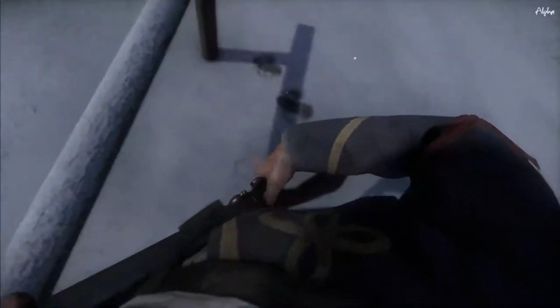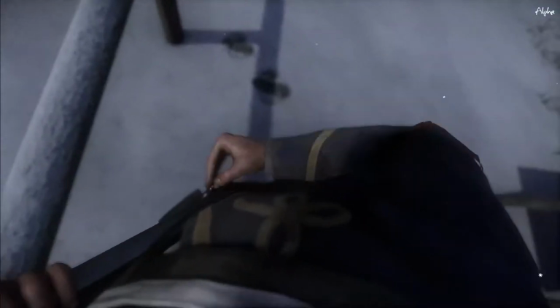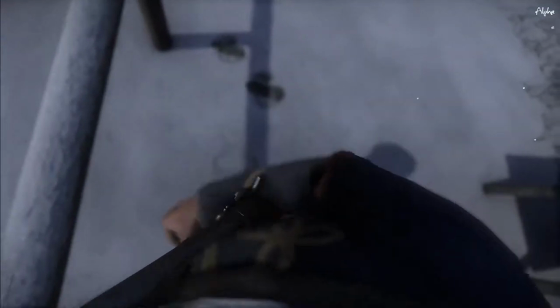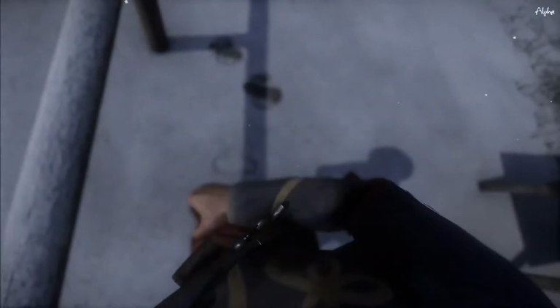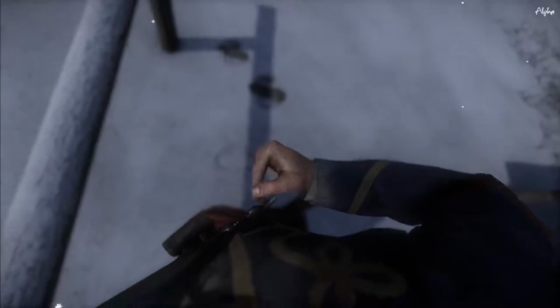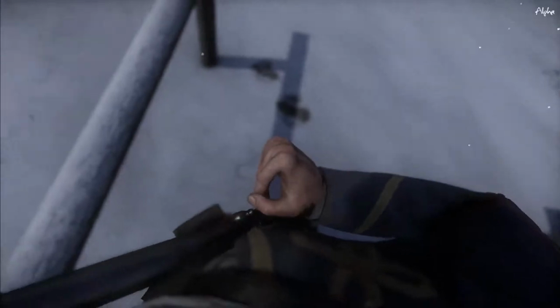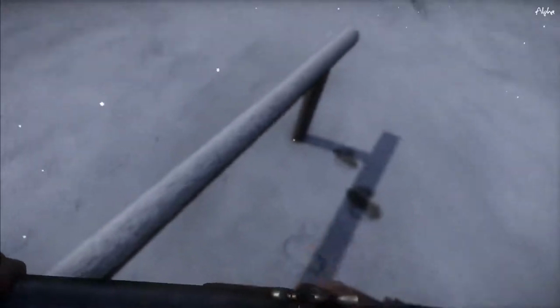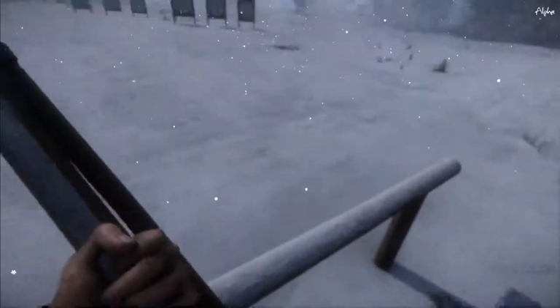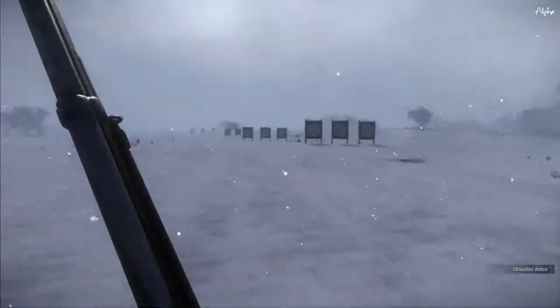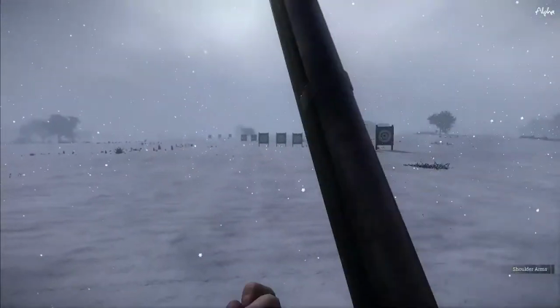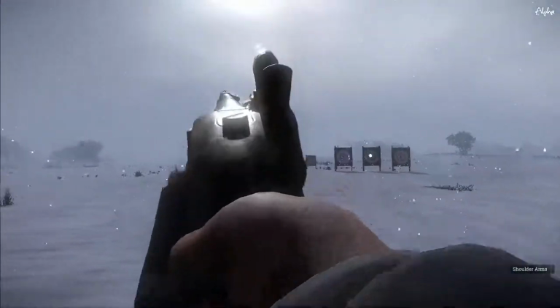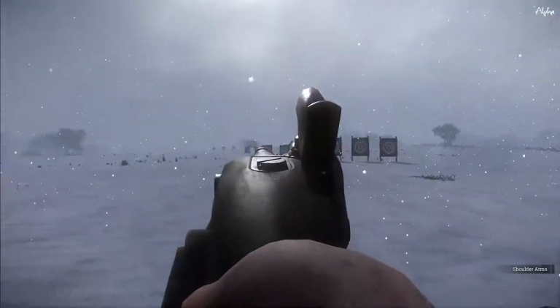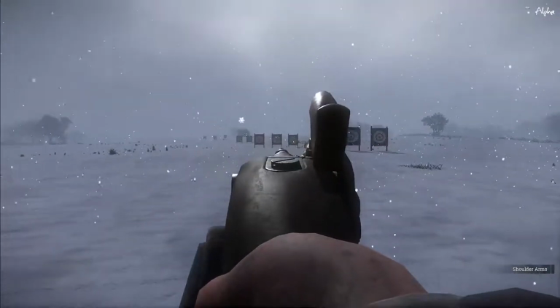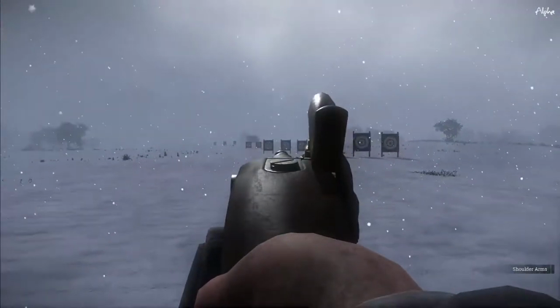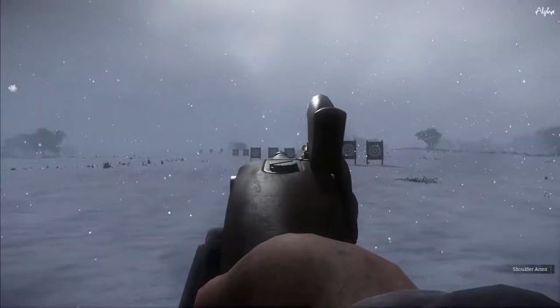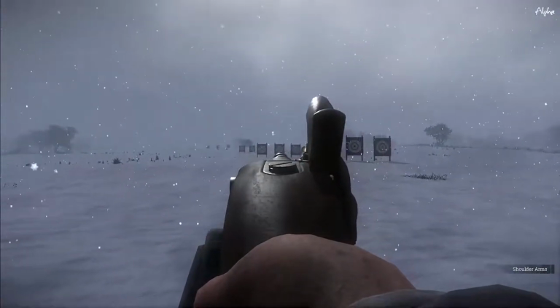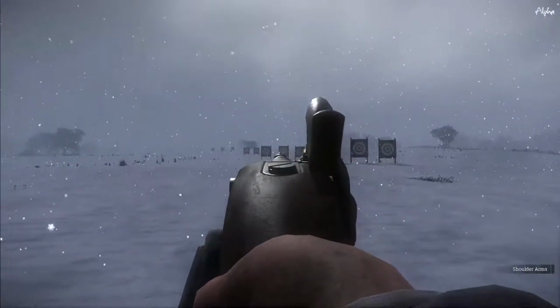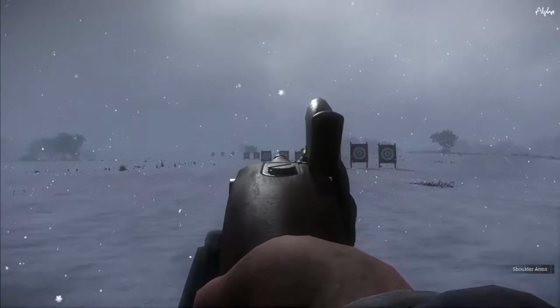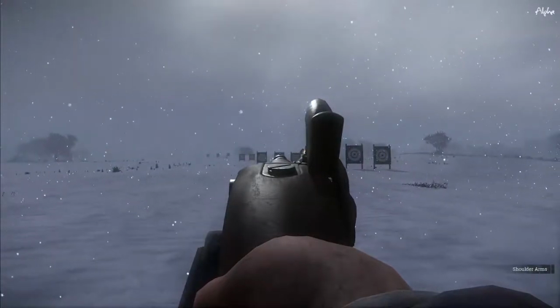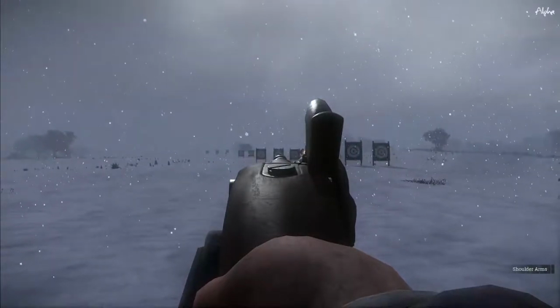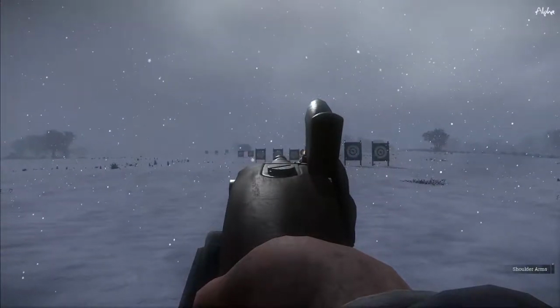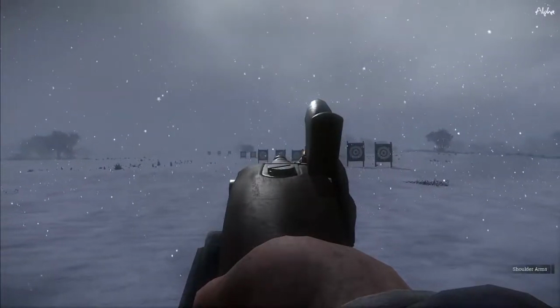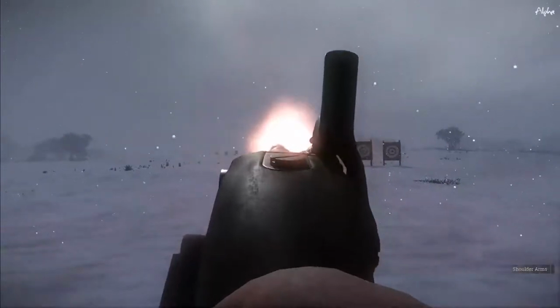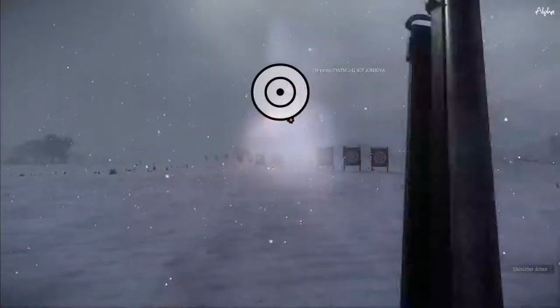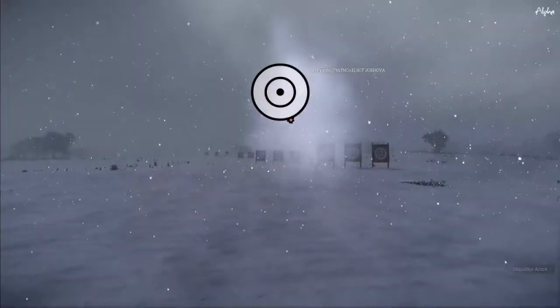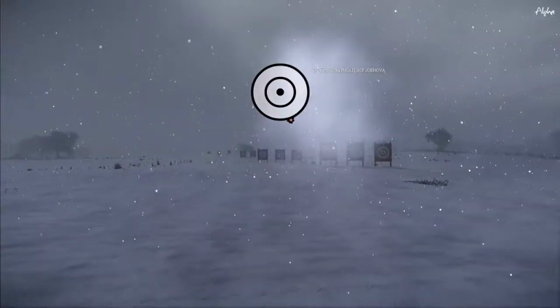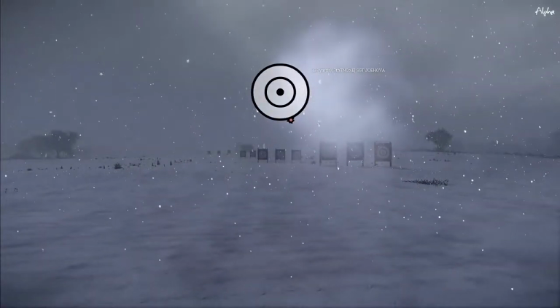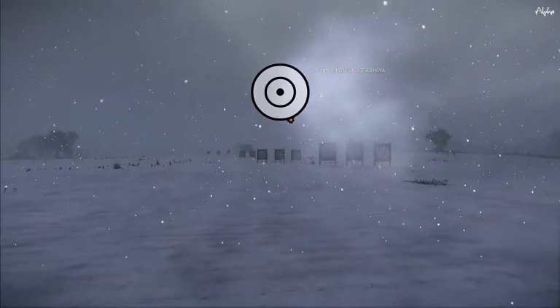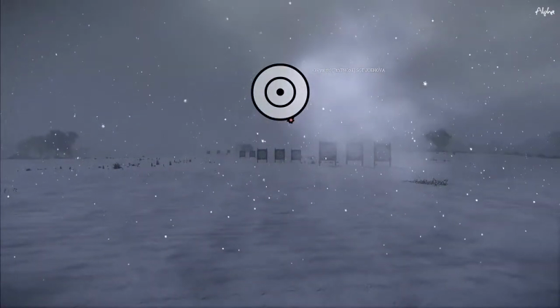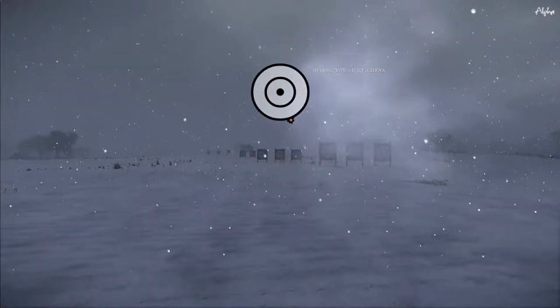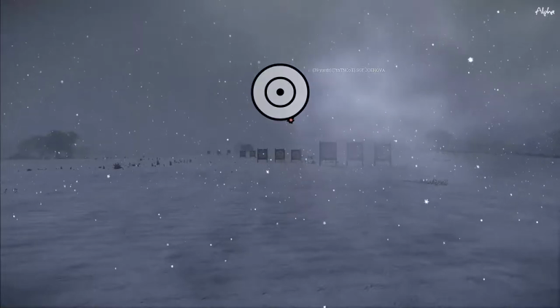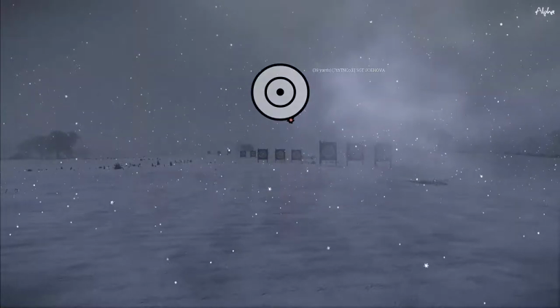Let's try that again and see if I can pay attention to the ranges here — I think that's new, I haven't really noticed the ranges before. That's pretty sweet. You can see I only hit one at 39 yards.